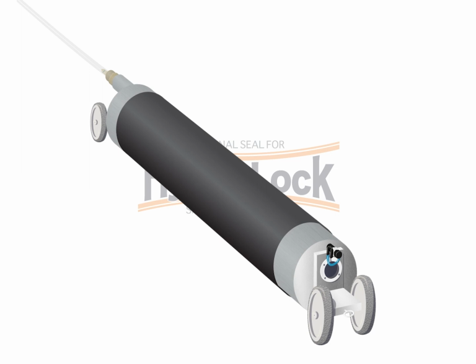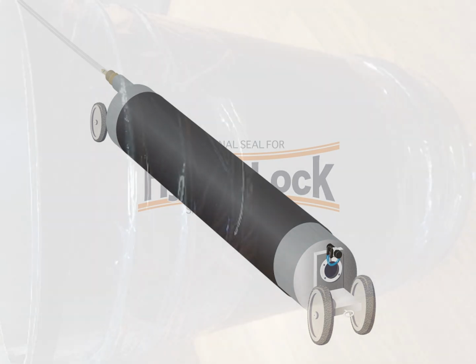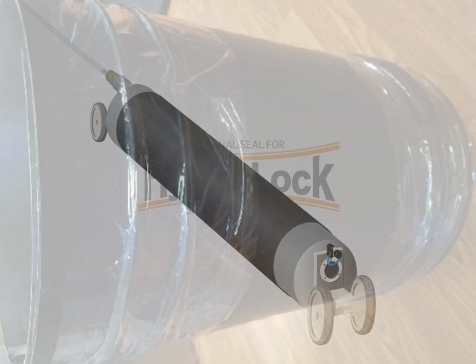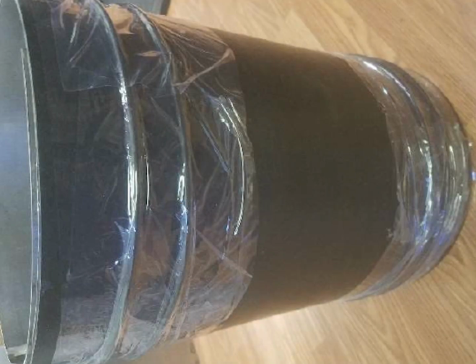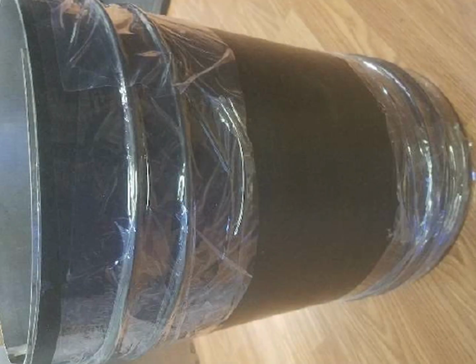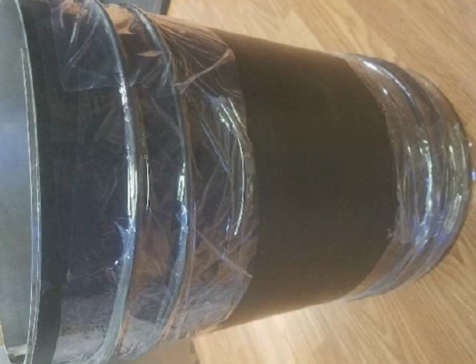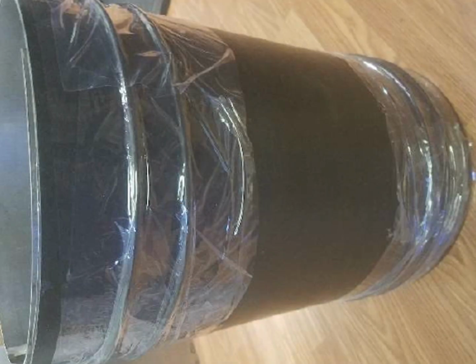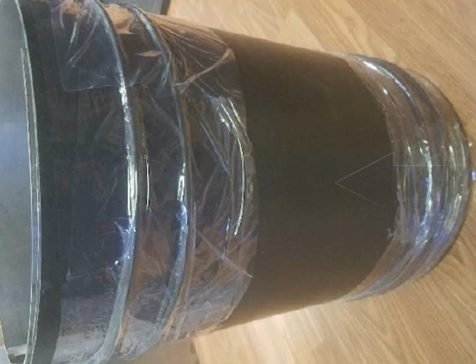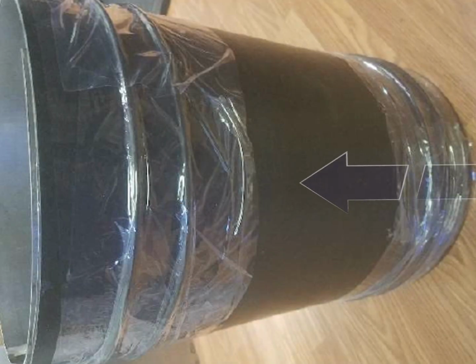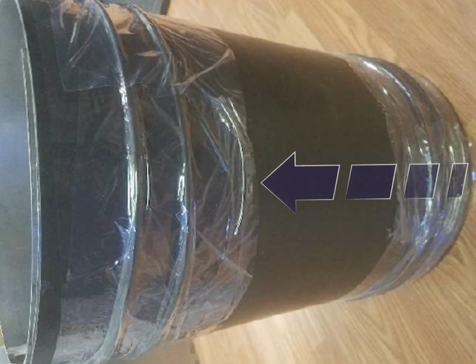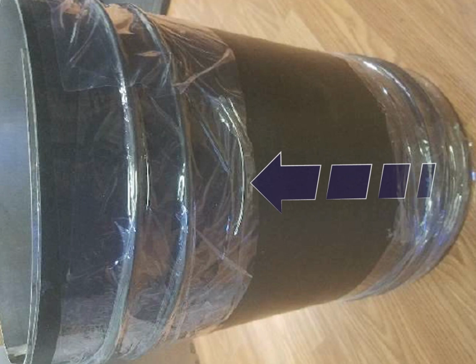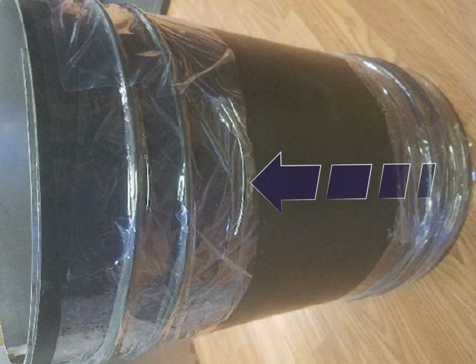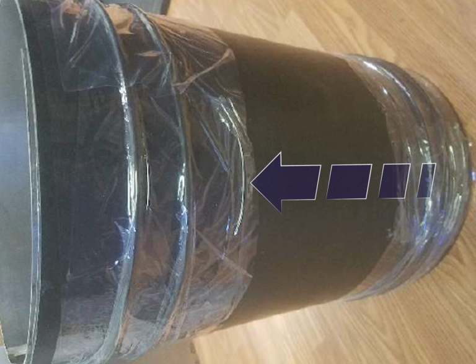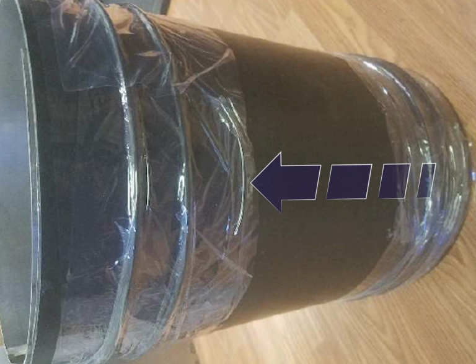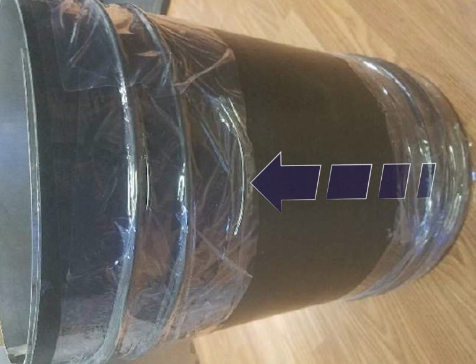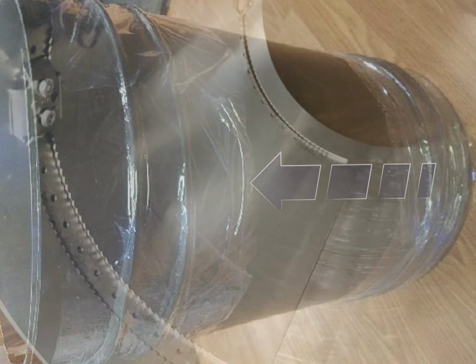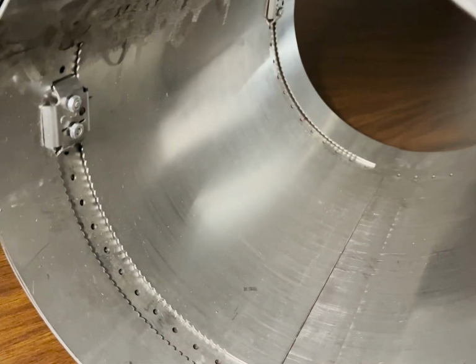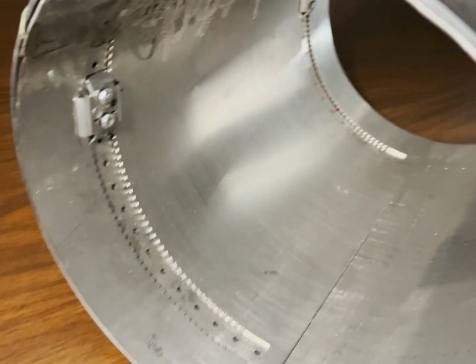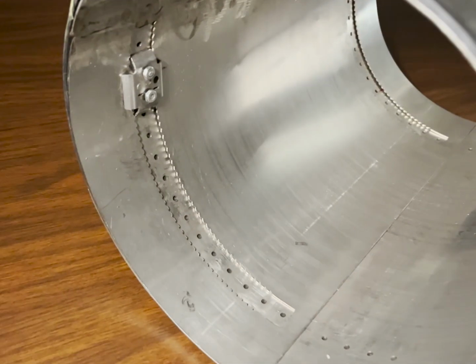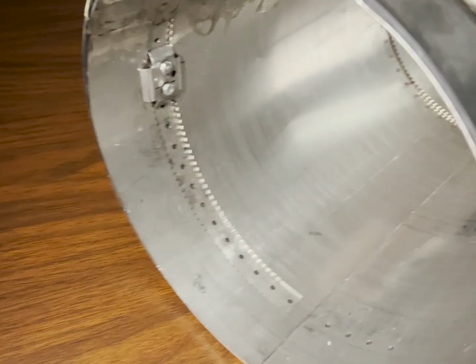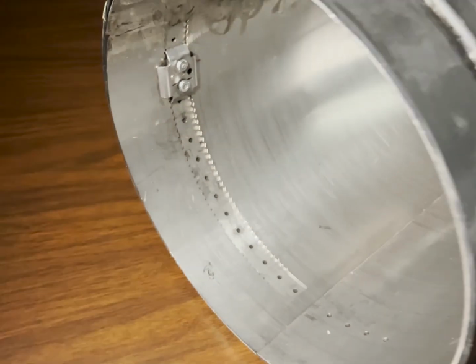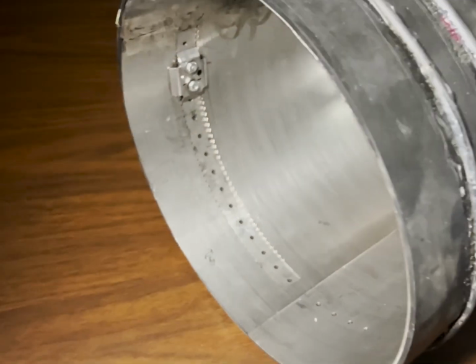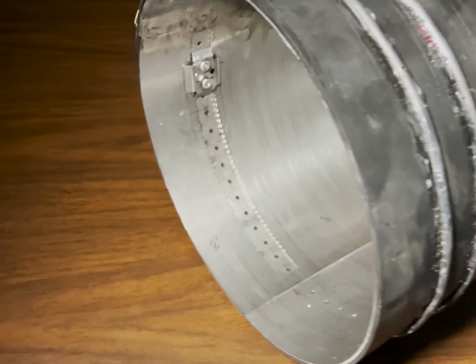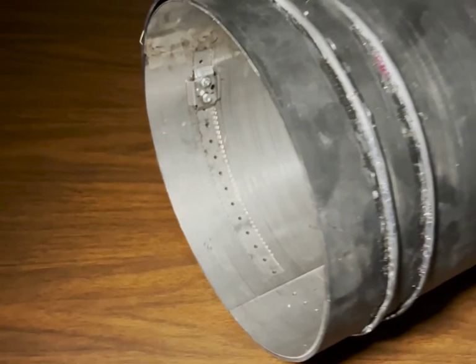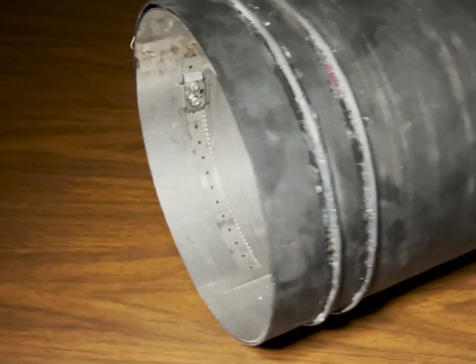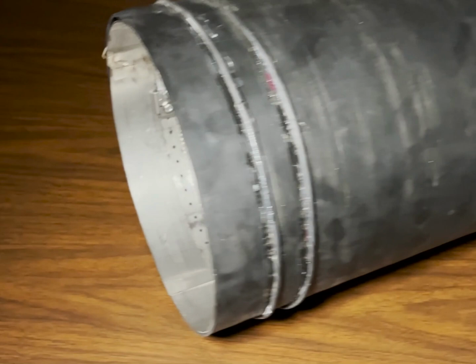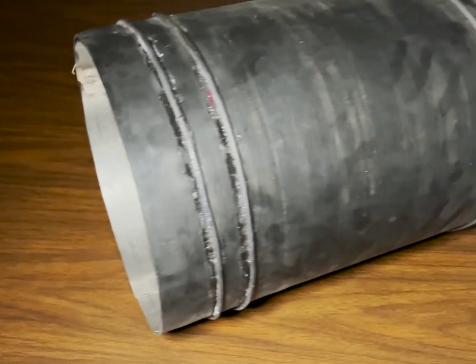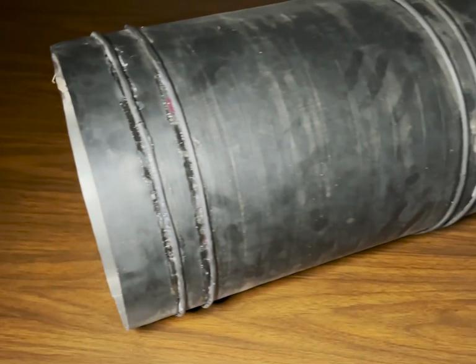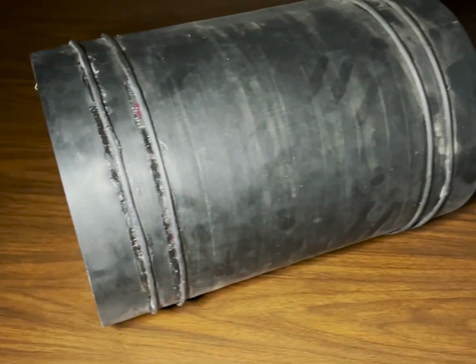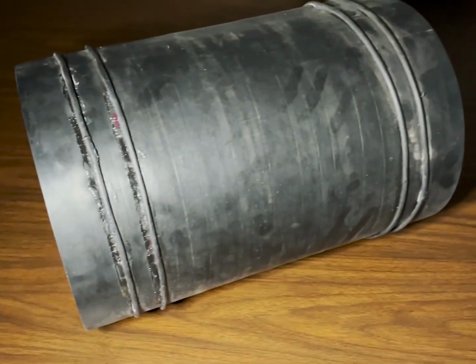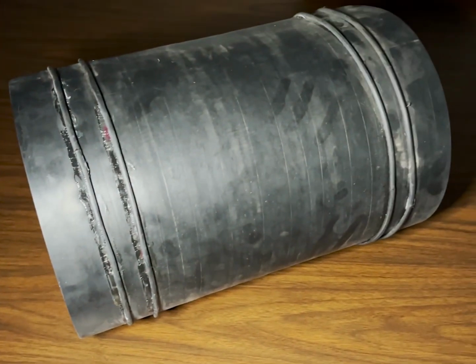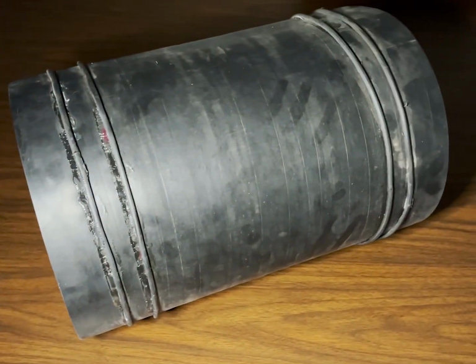Remove the HydroLock from the shipping box and remove the plastic wrap from the o-ring. Inspect the HydroLock assembly for any damage to the stainless steel sleeve, rubber seal, and o-rings.